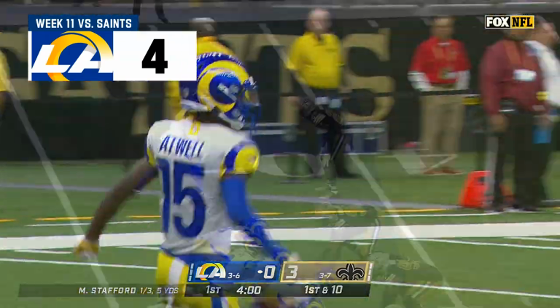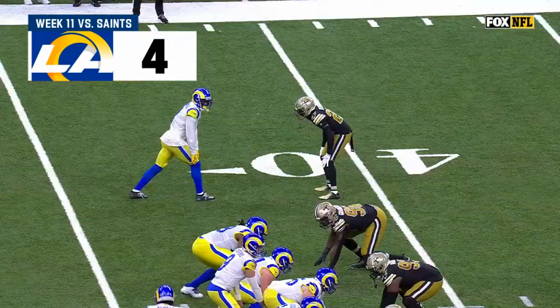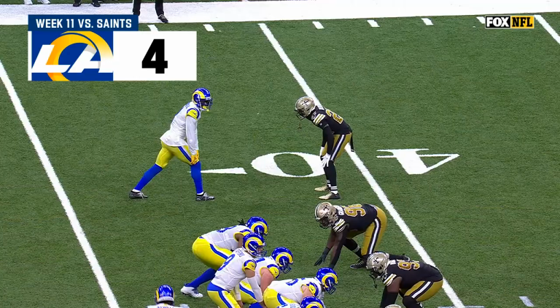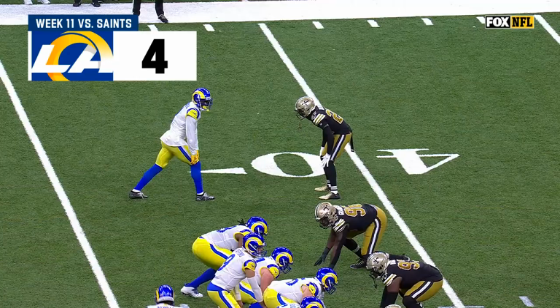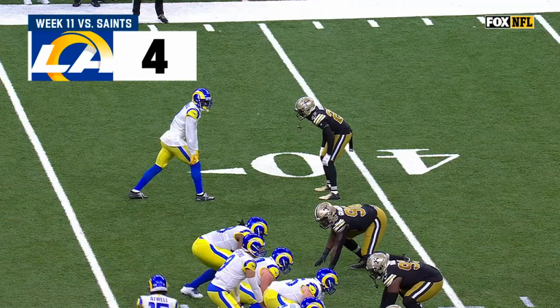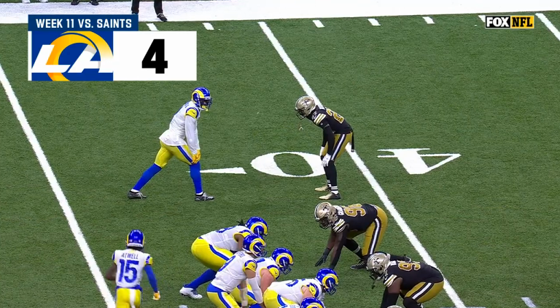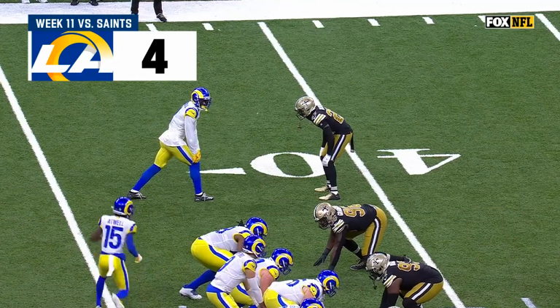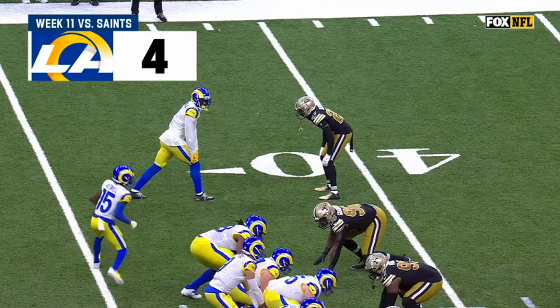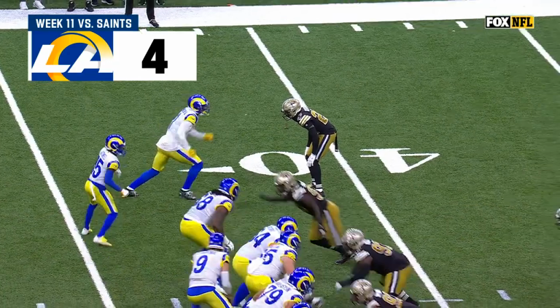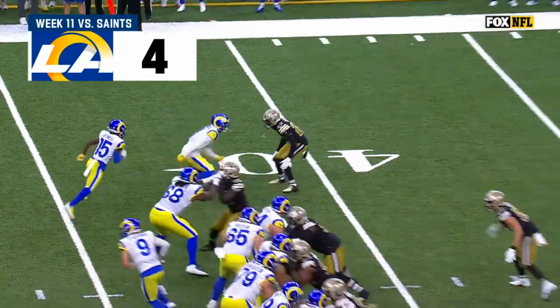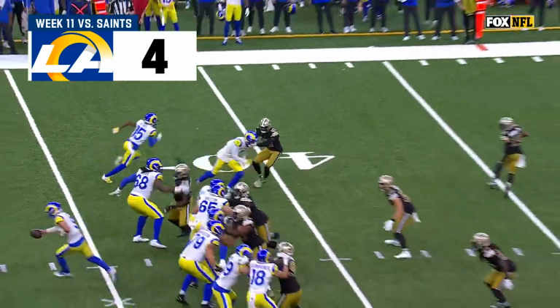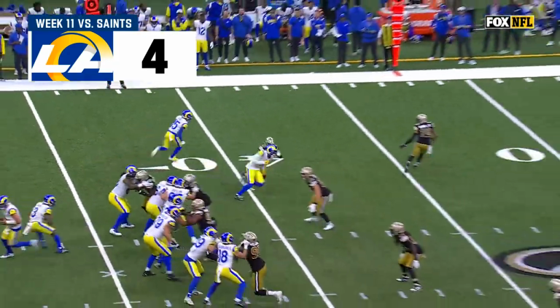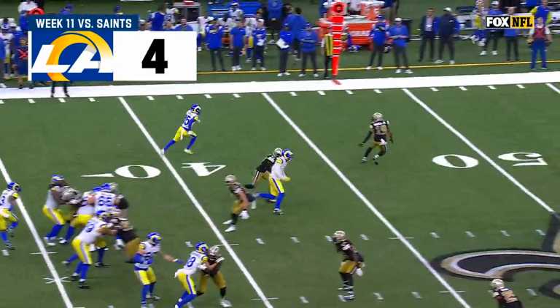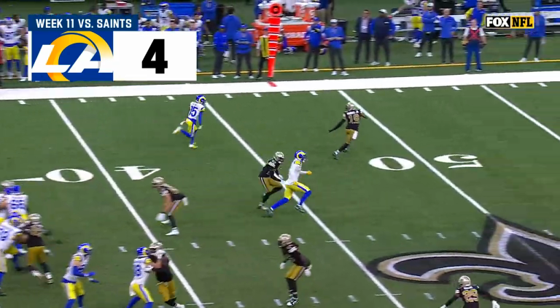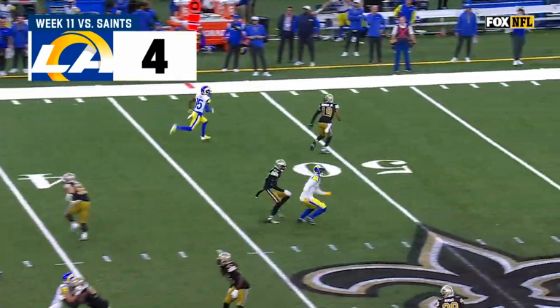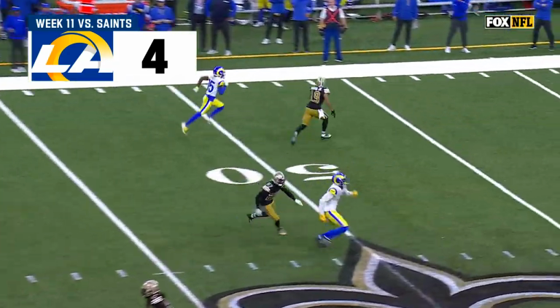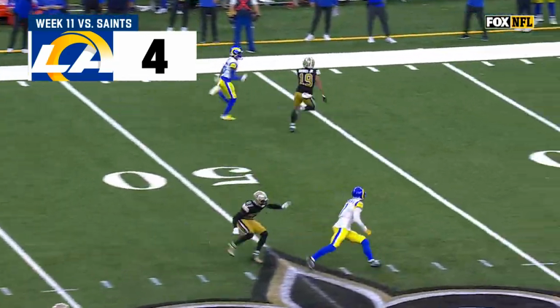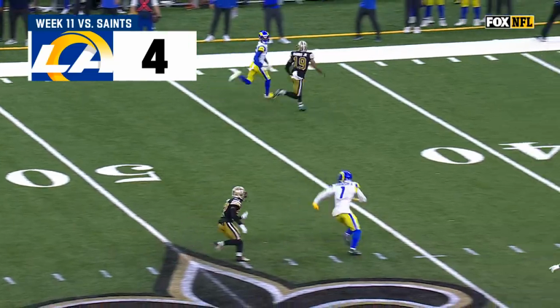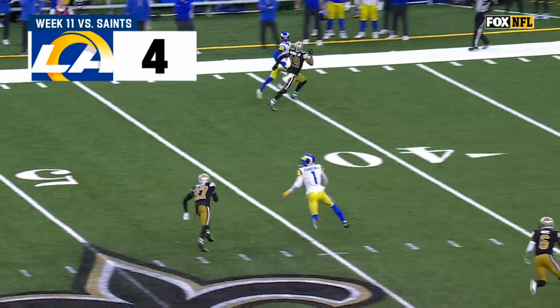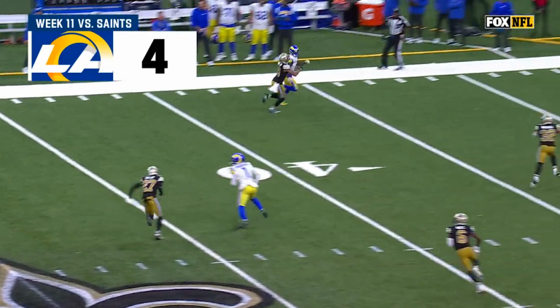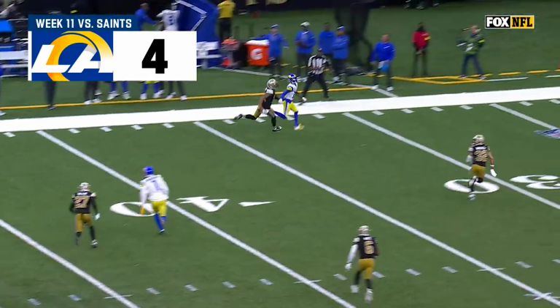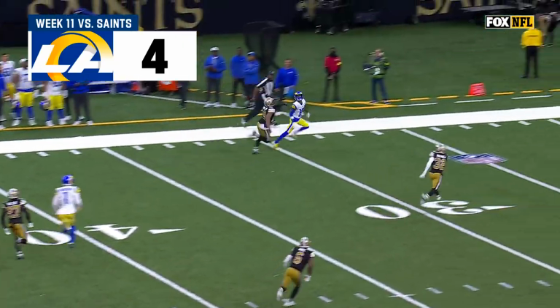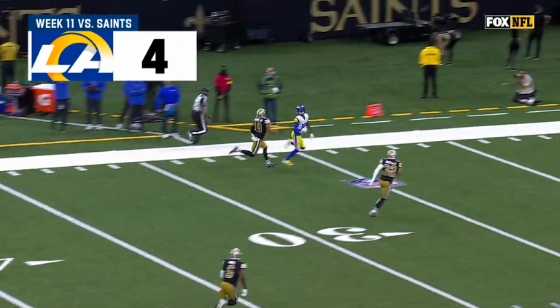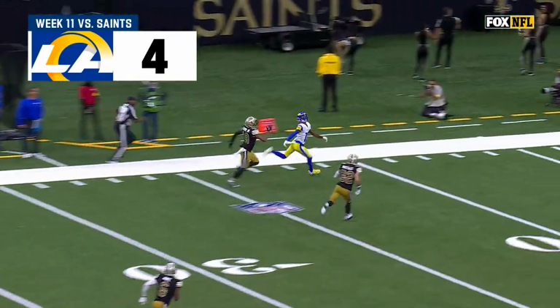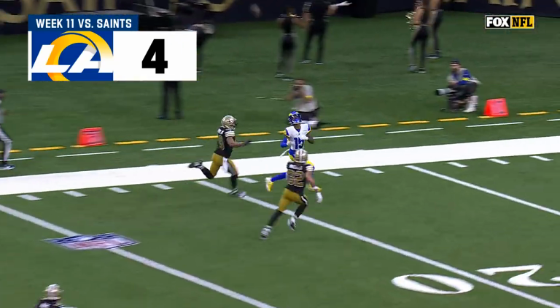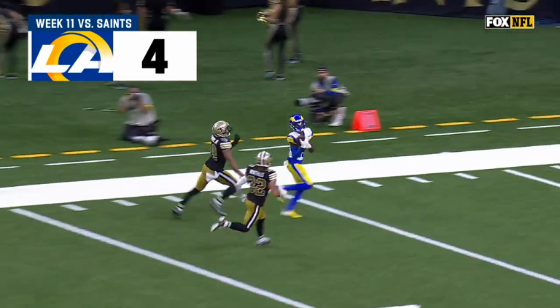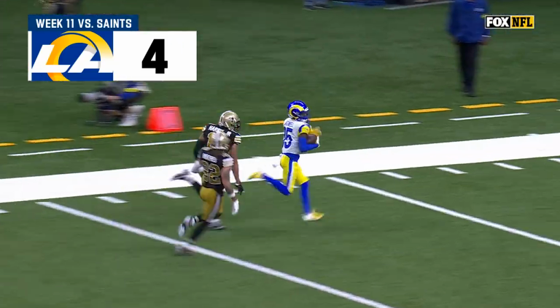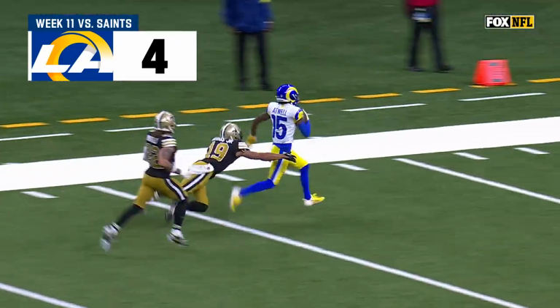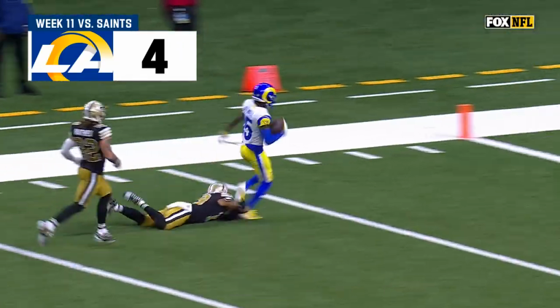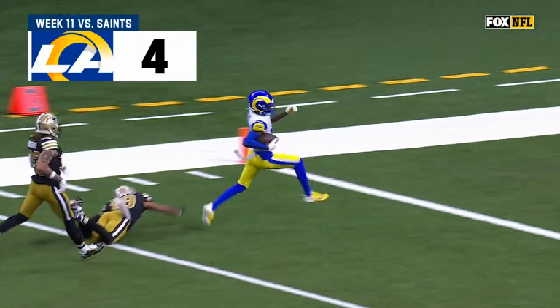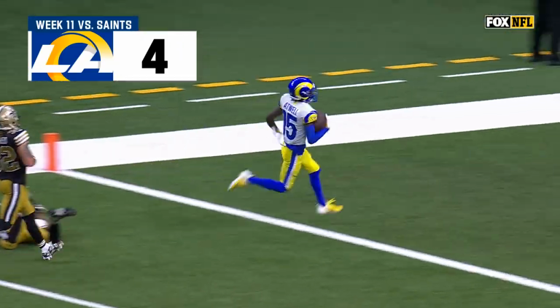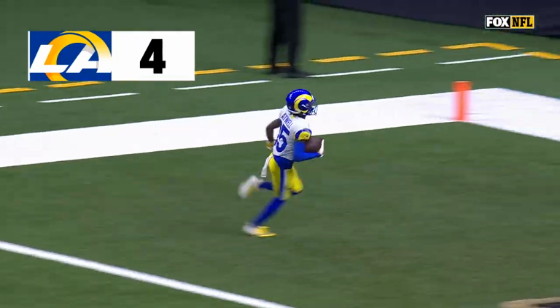He goes on this fly motion, there's Allen Robinson, they fake with that, and then he just goes — there's no move, no stuttering. He just runs literally right by Chris Harris Jr. for the touchdown.